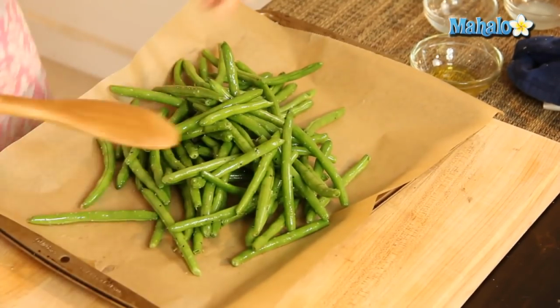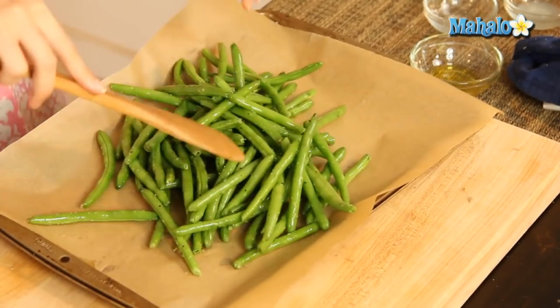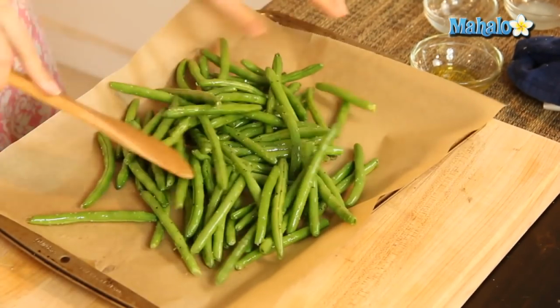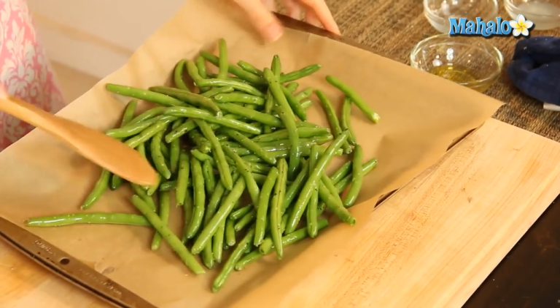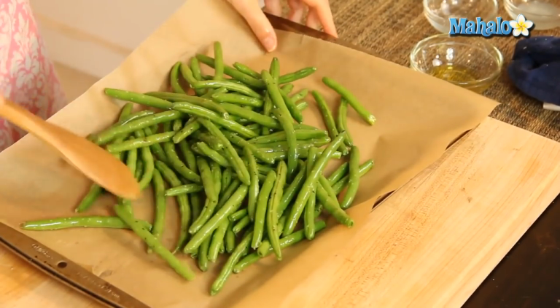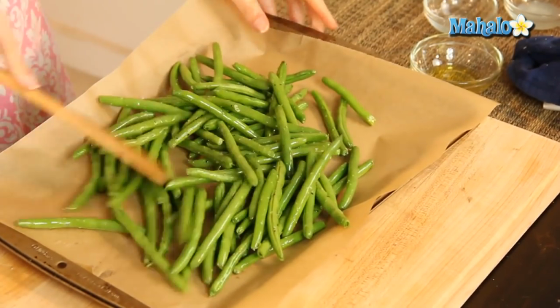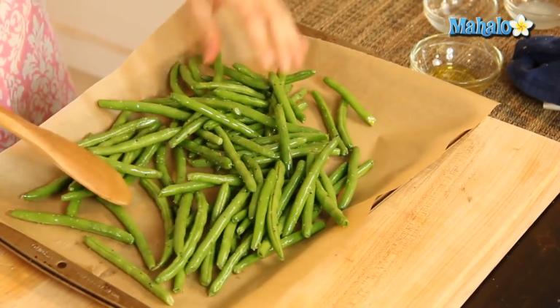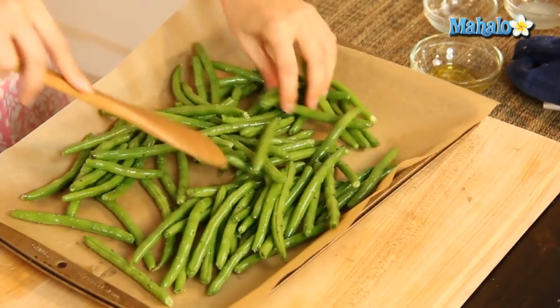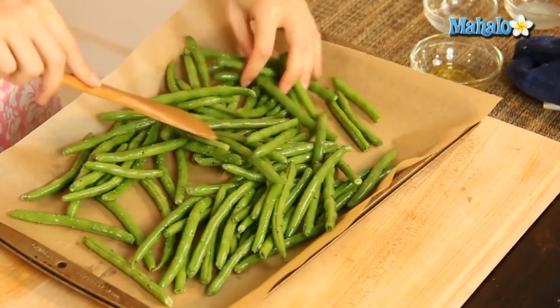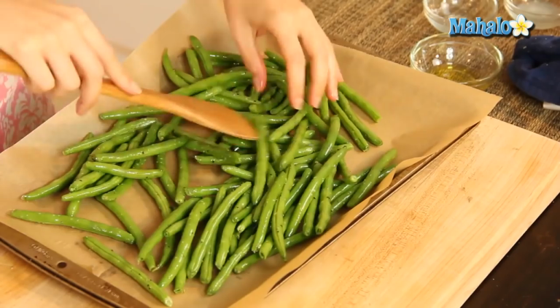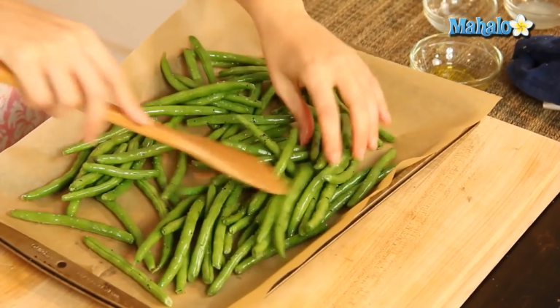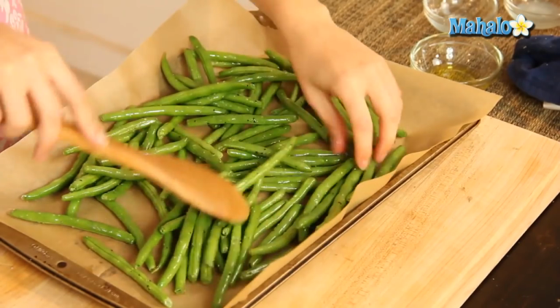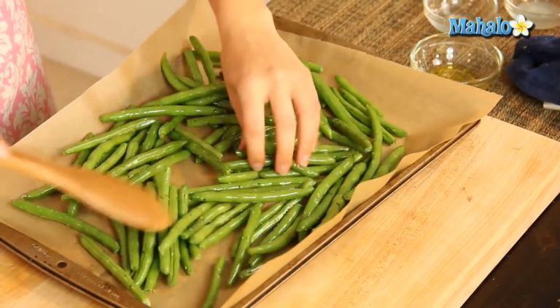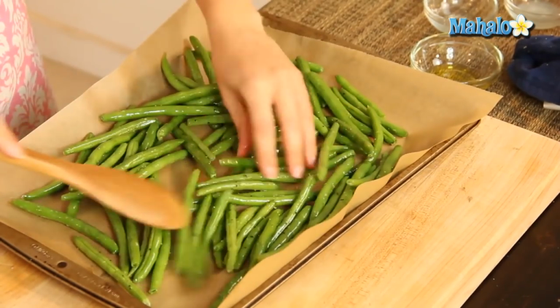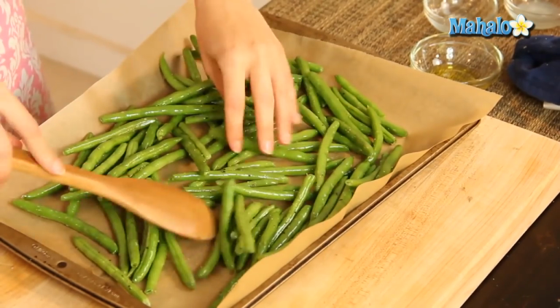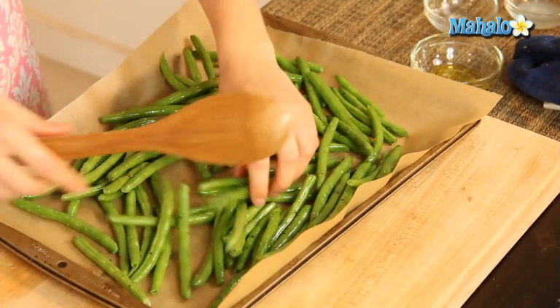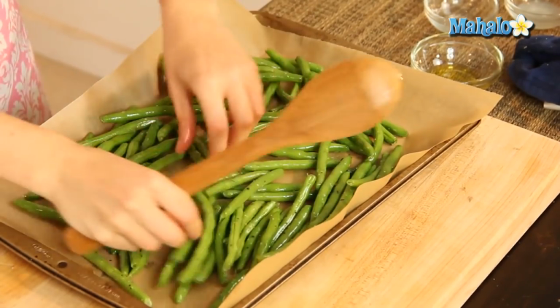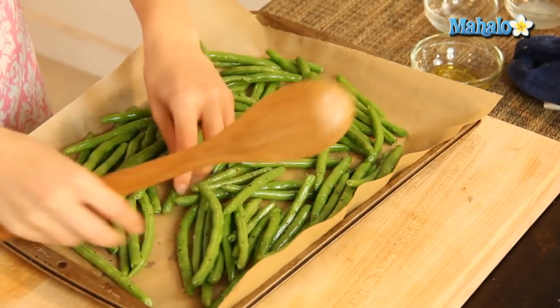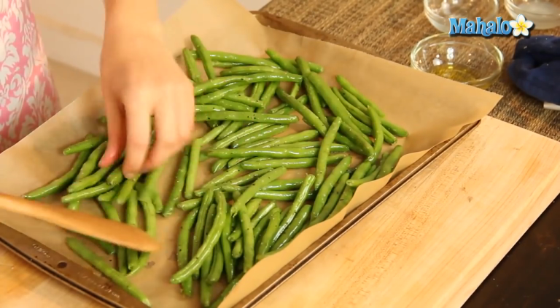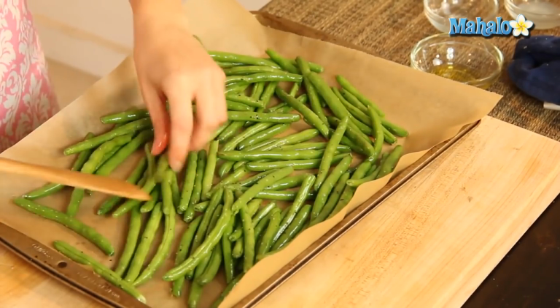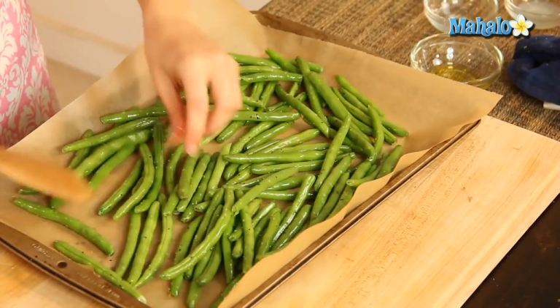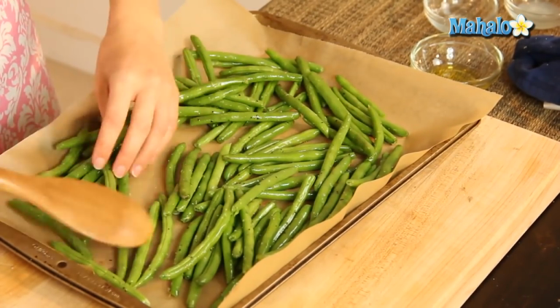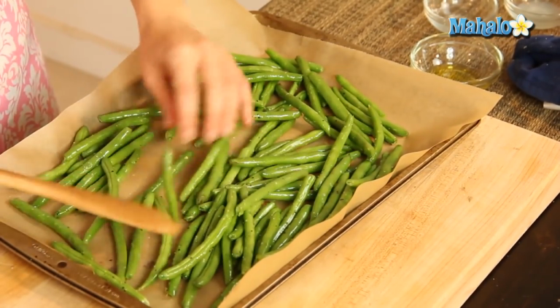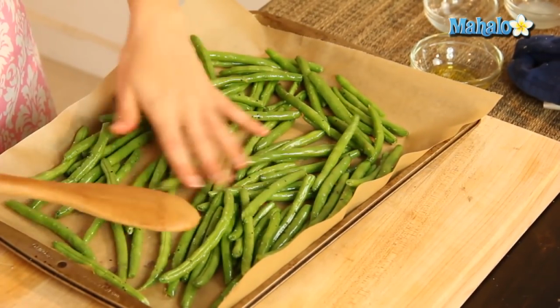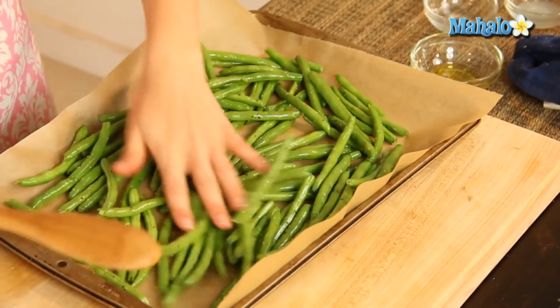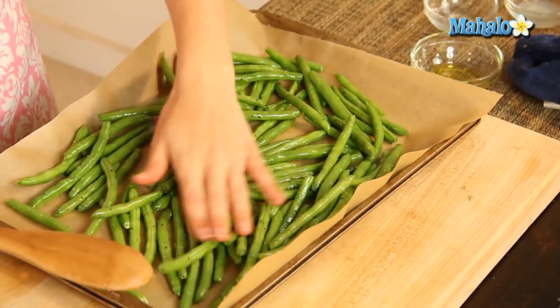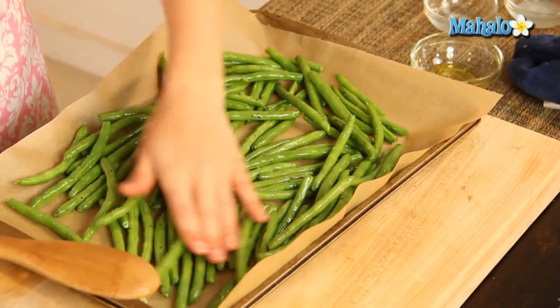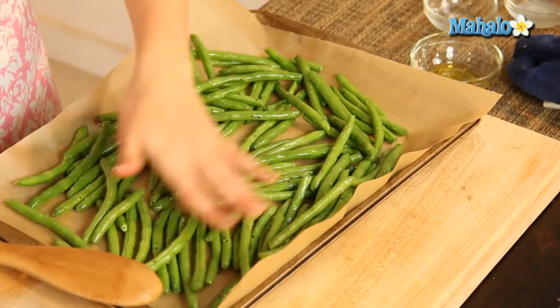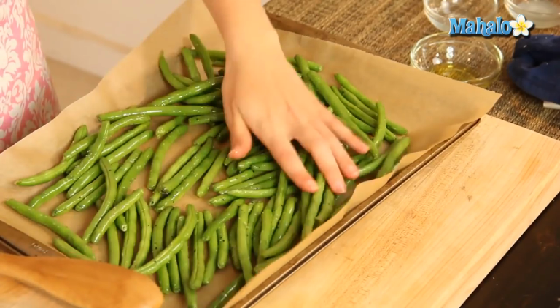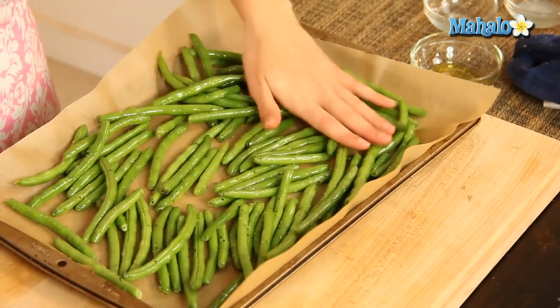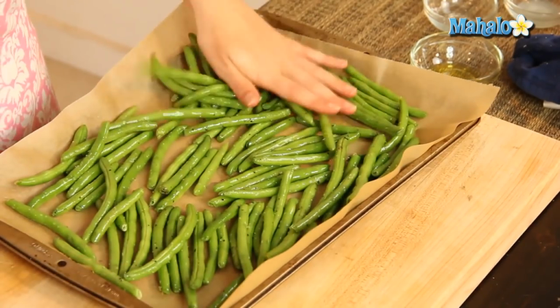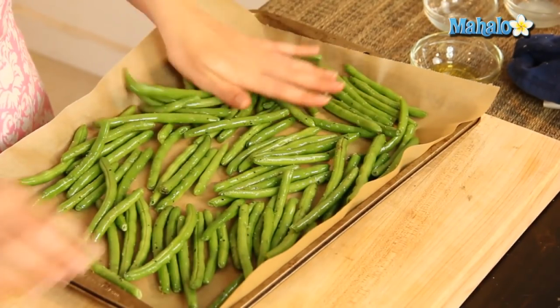I'm just going to spread them out so everything can evenly cook and has a chance to get nice and yummy and roasted, so just make sure this is evenly spread throughout.